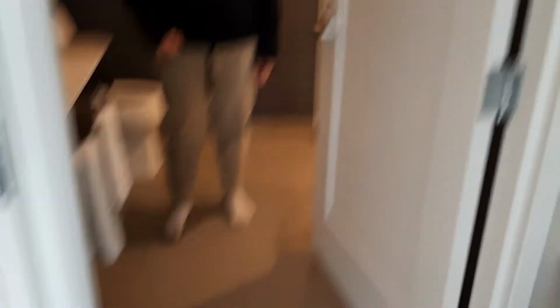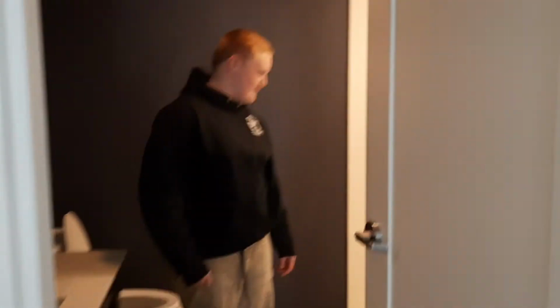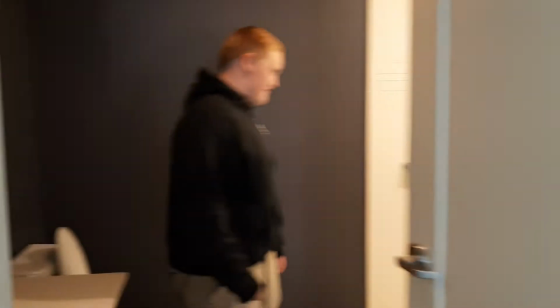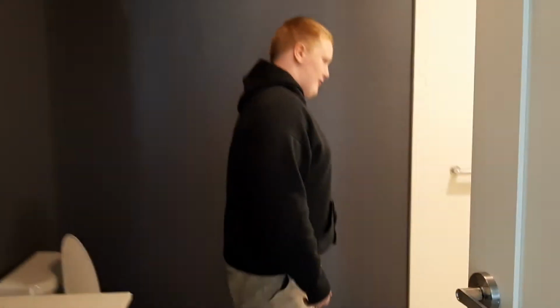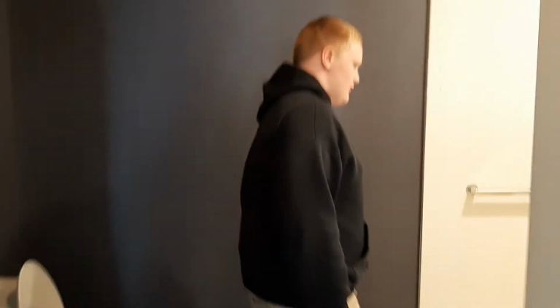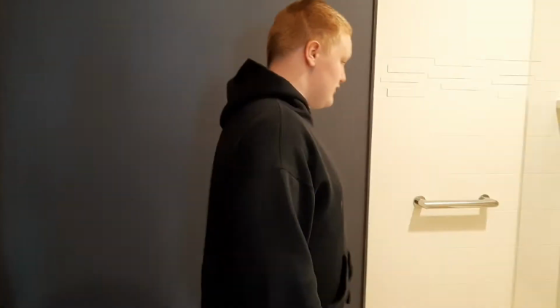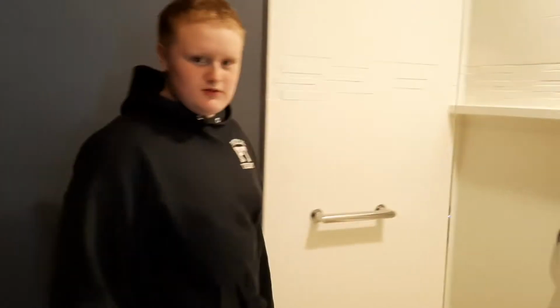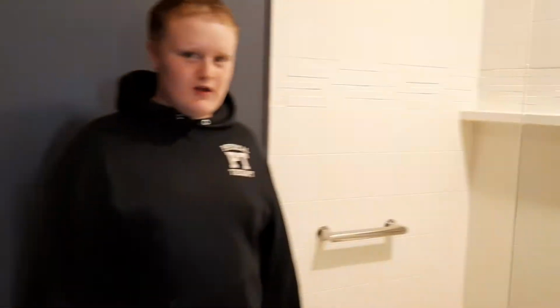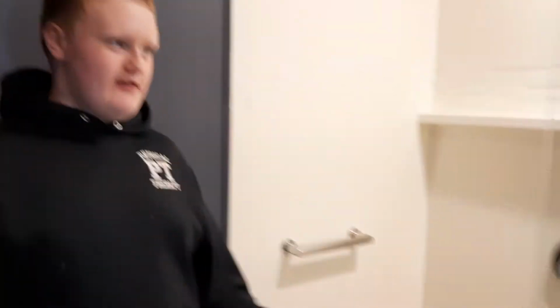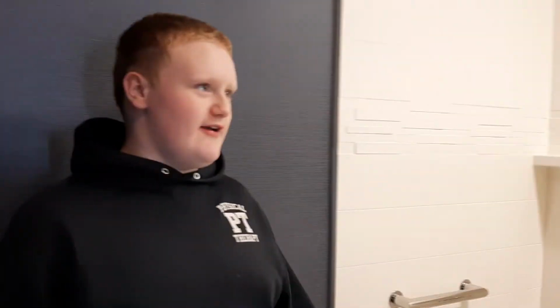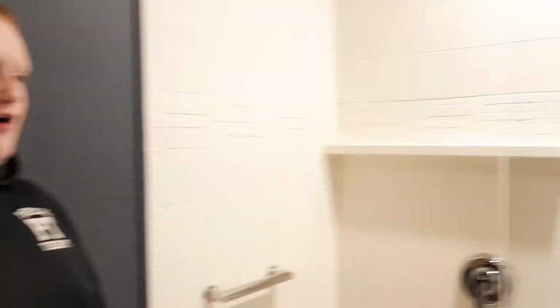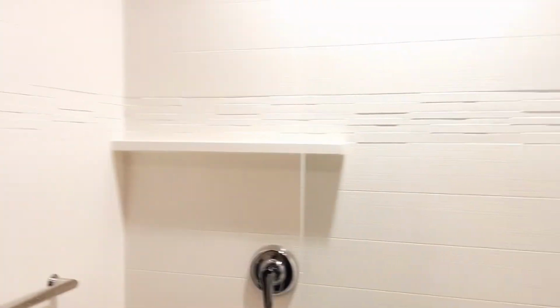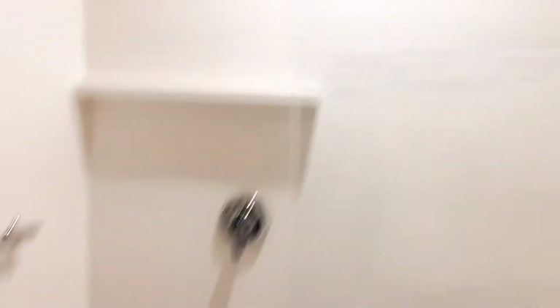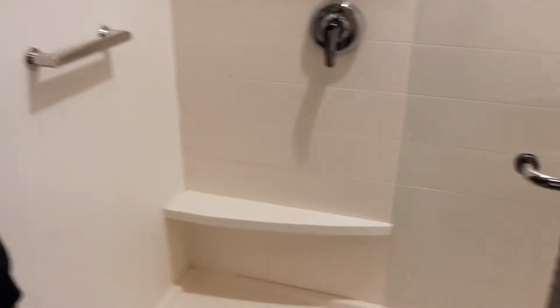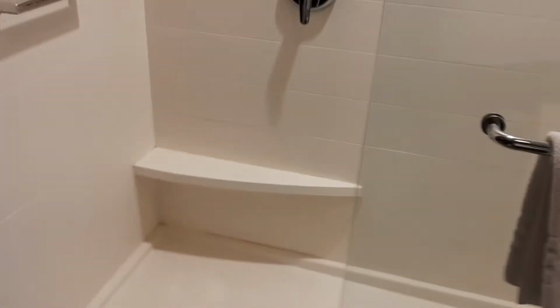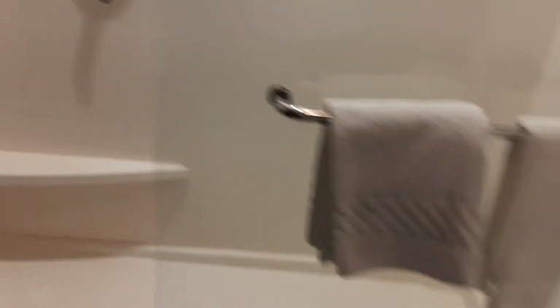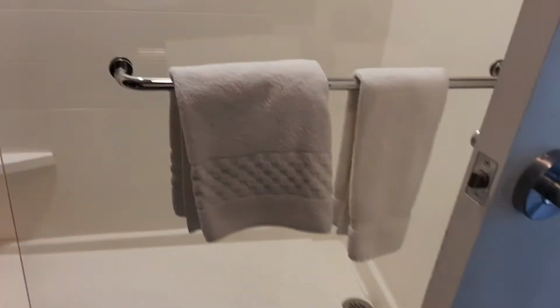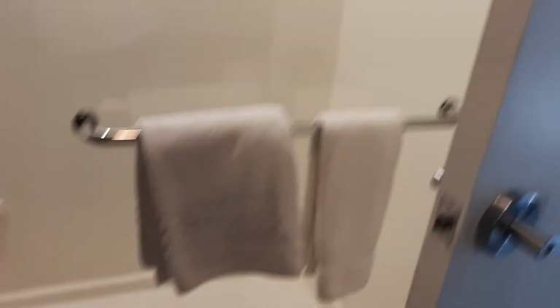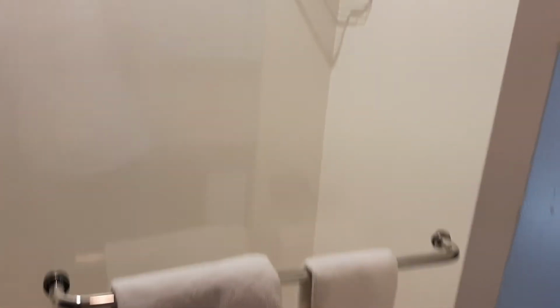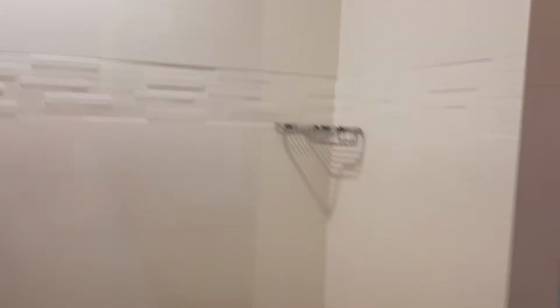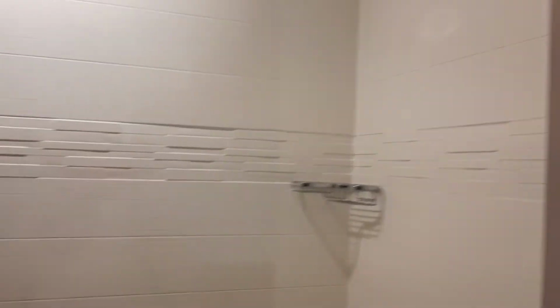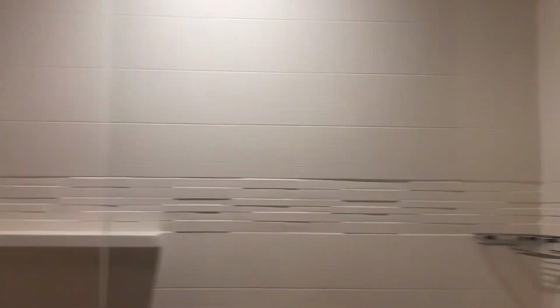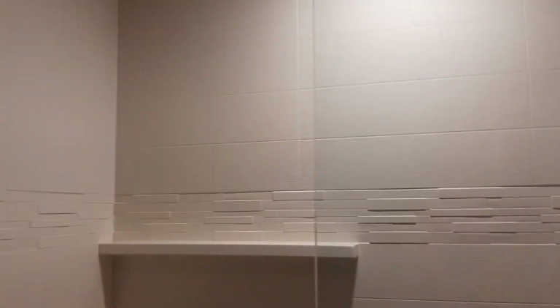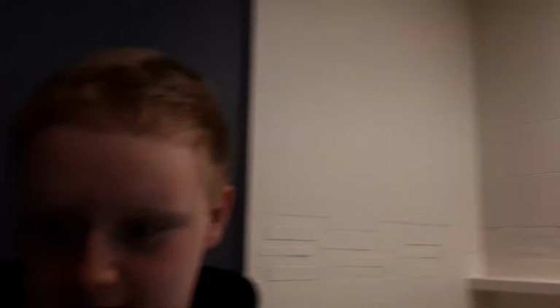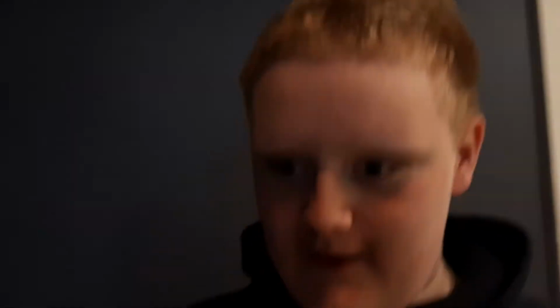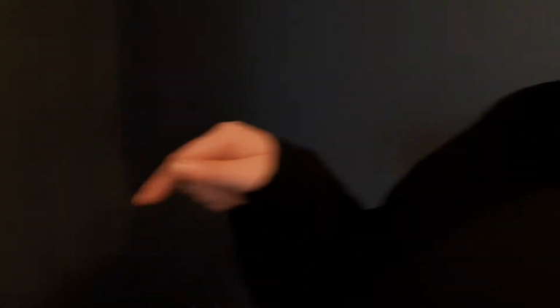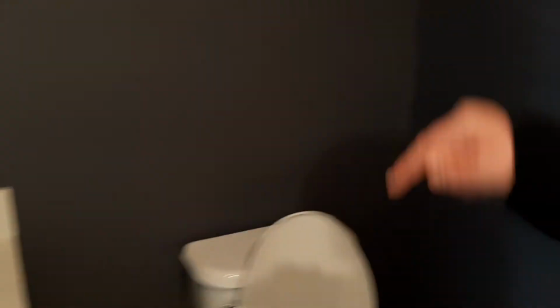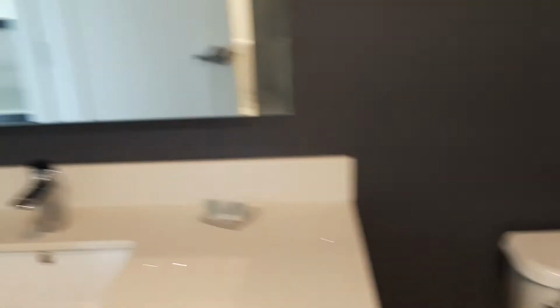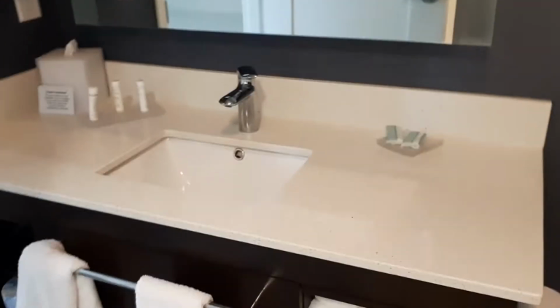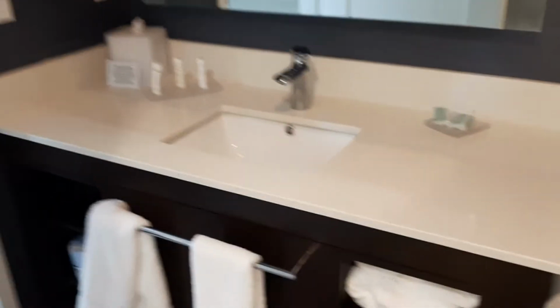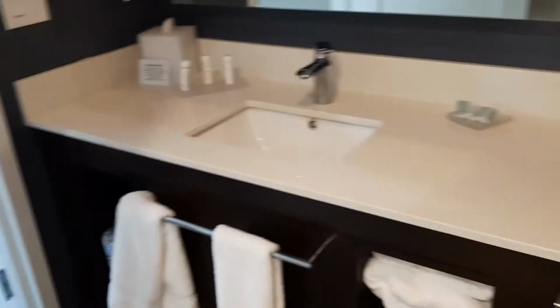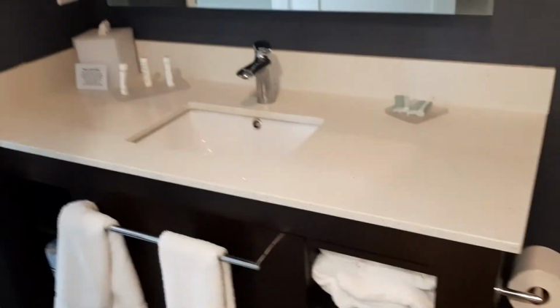Here is the bathroom. This is the walk-in shower. Right behind here is the sink, and then the toilet.